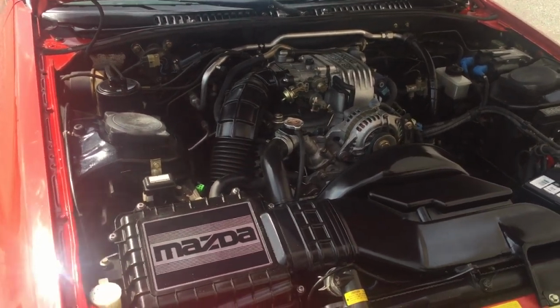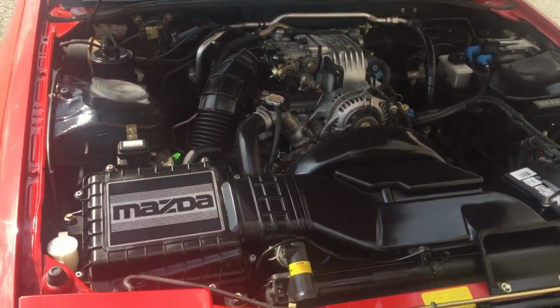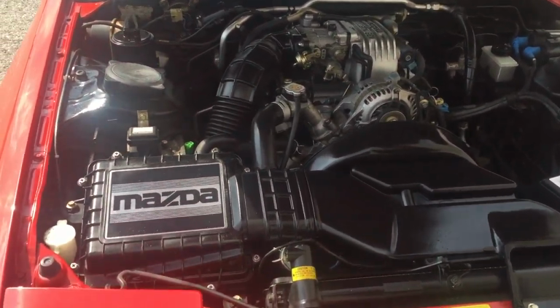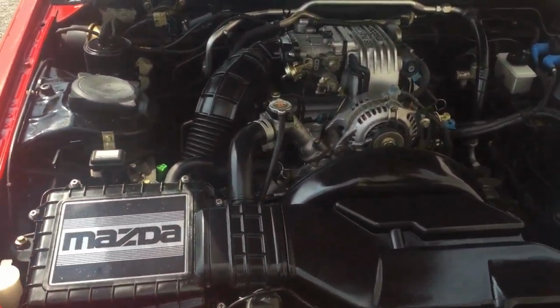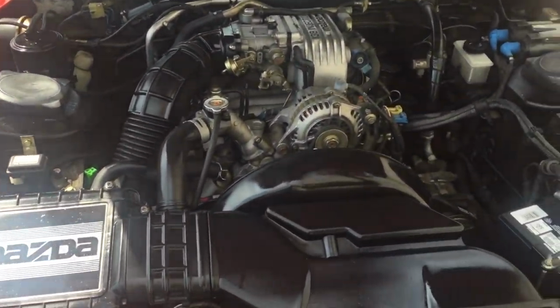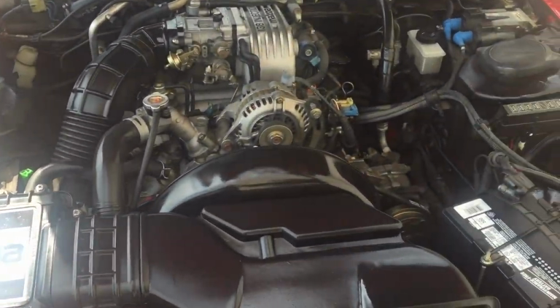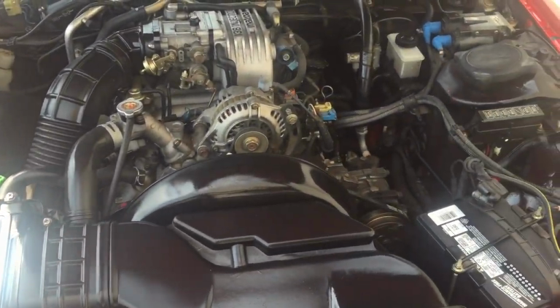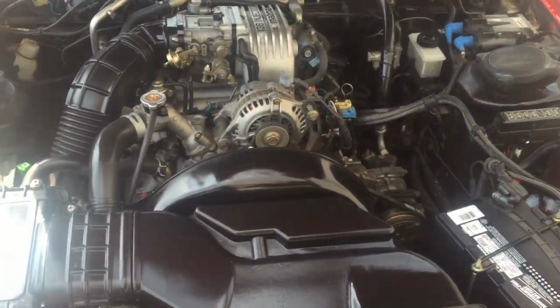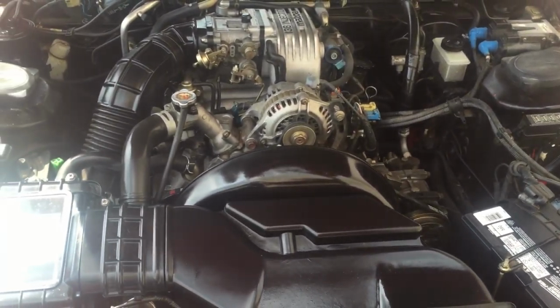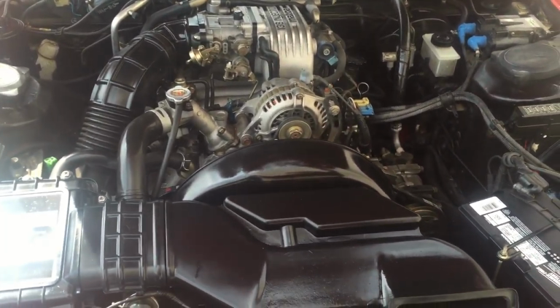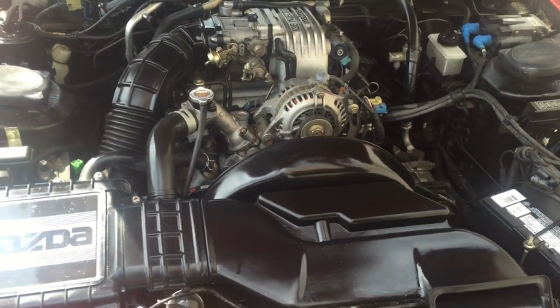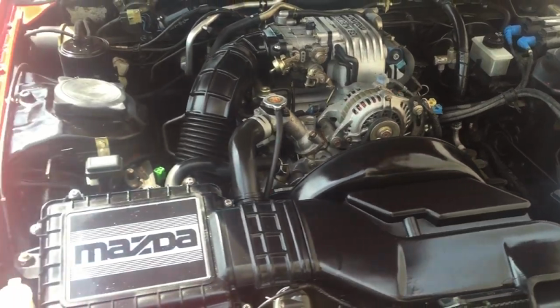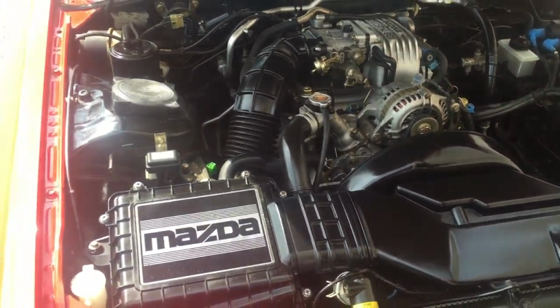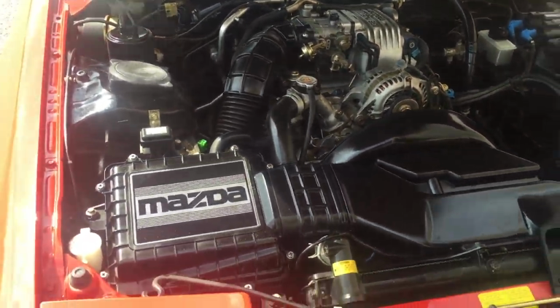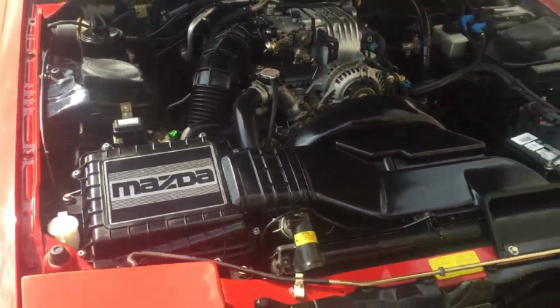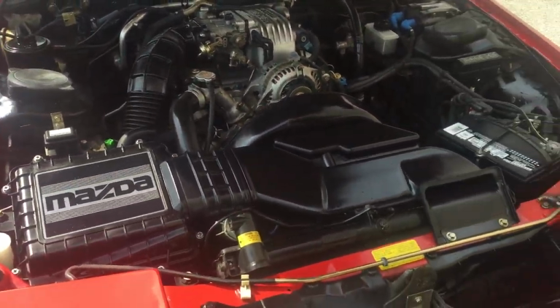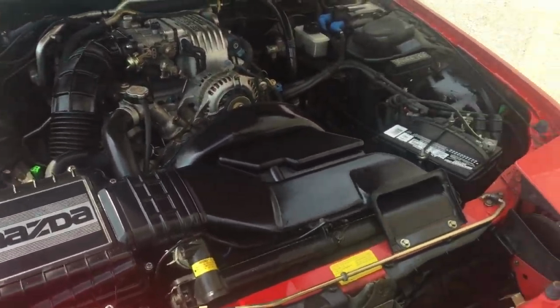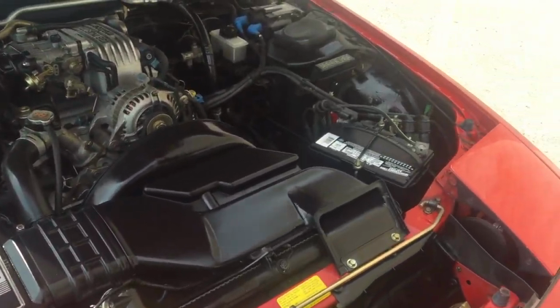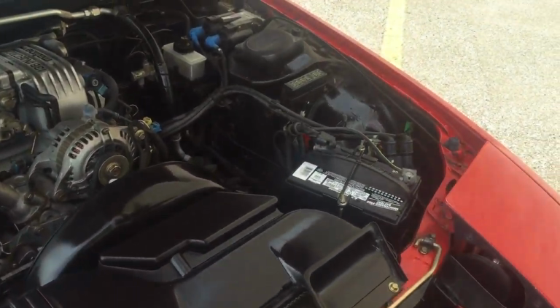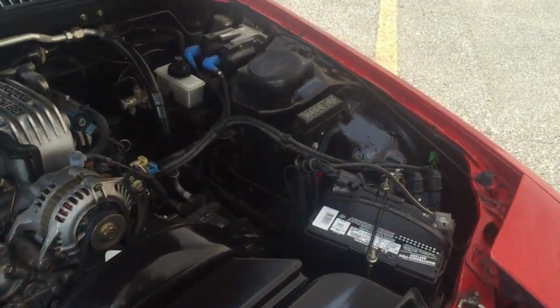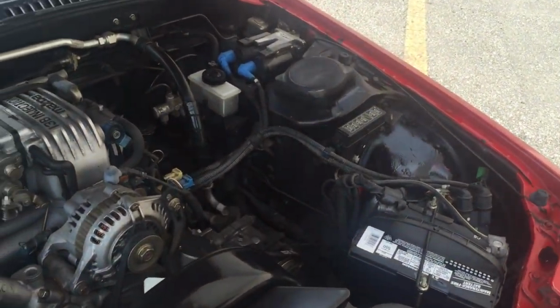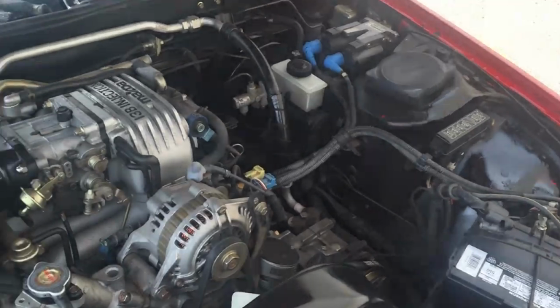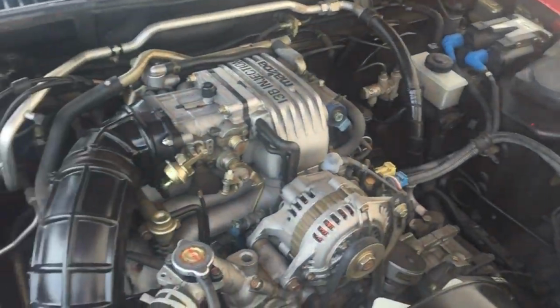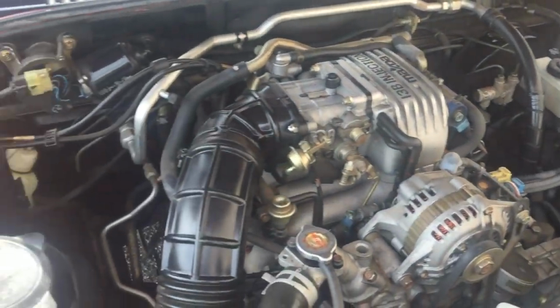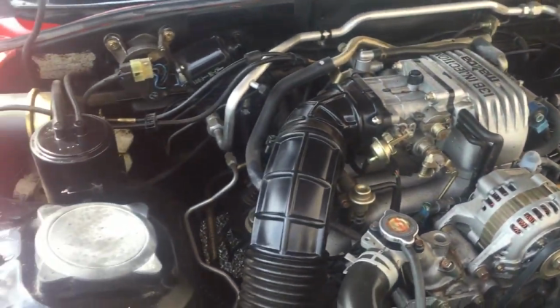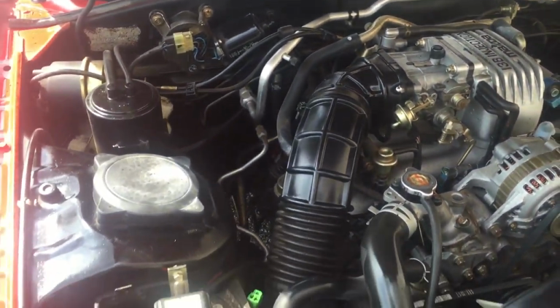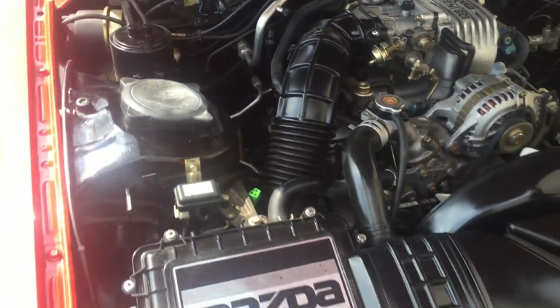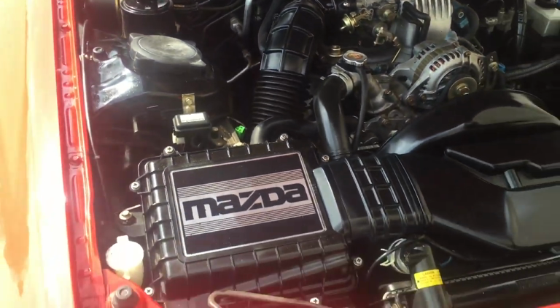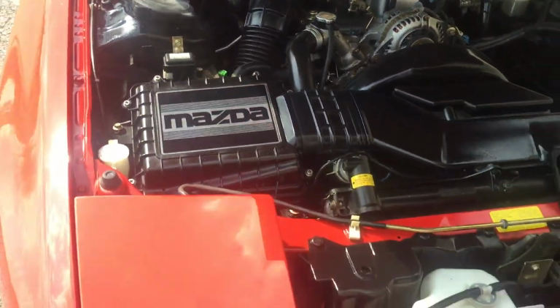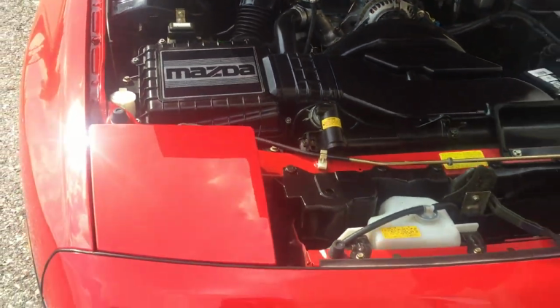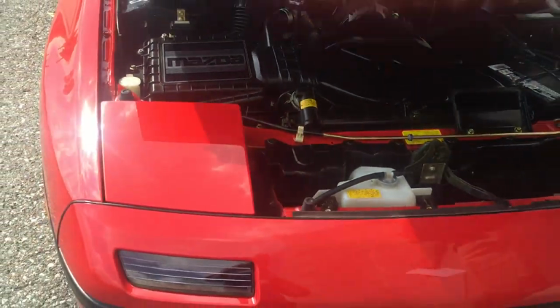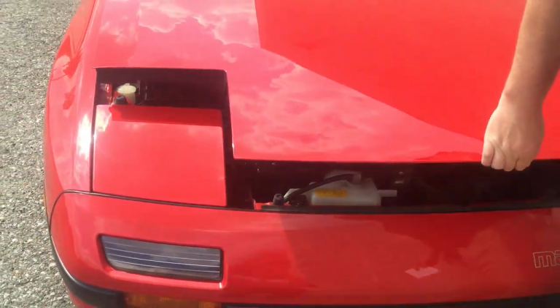There's your engine — it's original, no modifications. 1.3 liter Mazda, I believe it's 150 horsepower, but I'll have to look that up to be sure. Very nice, no modifications, stock car.